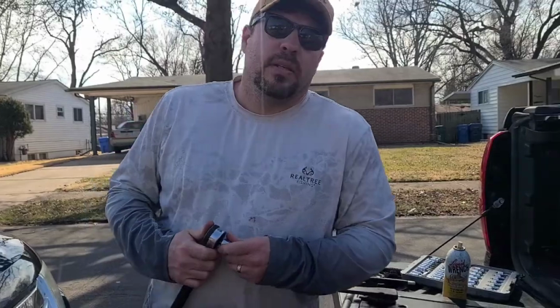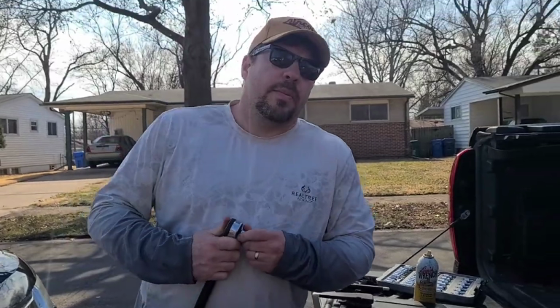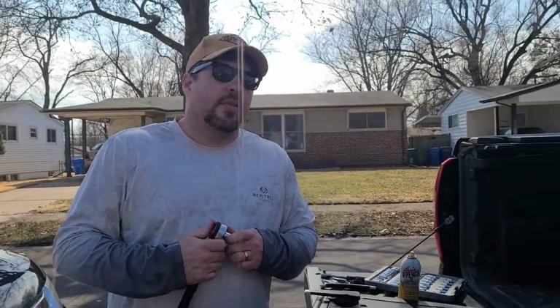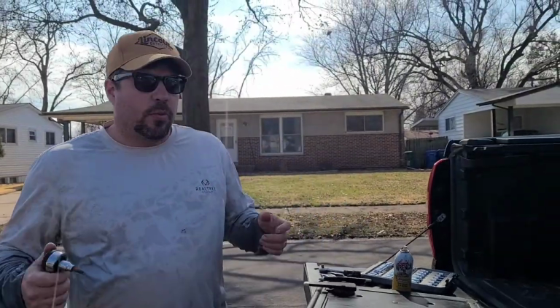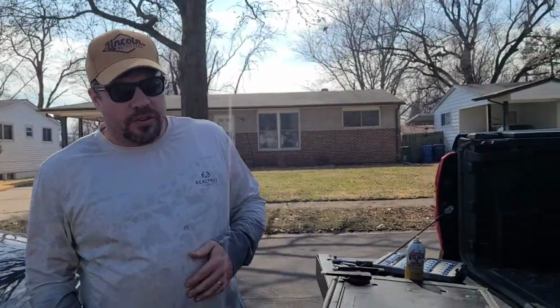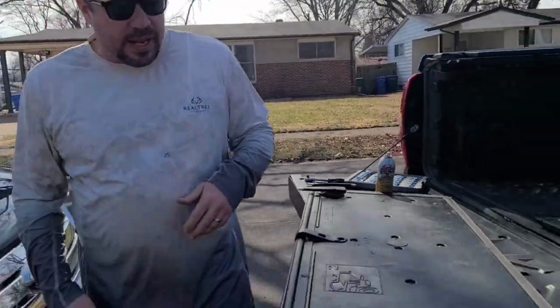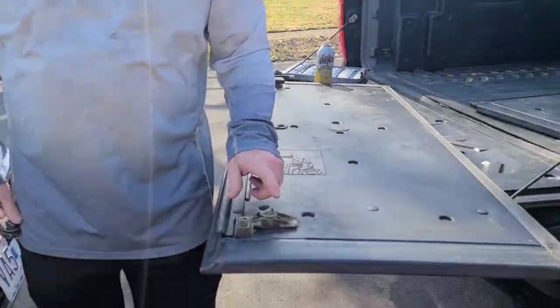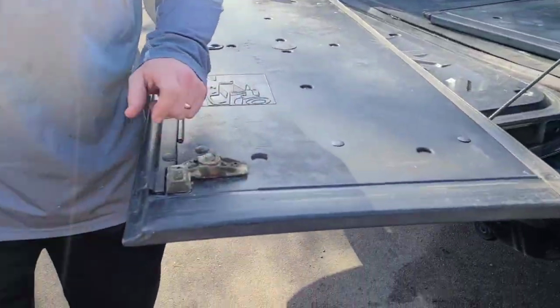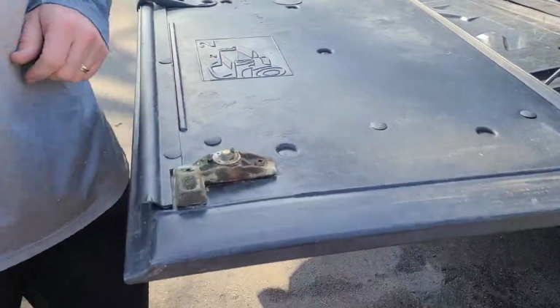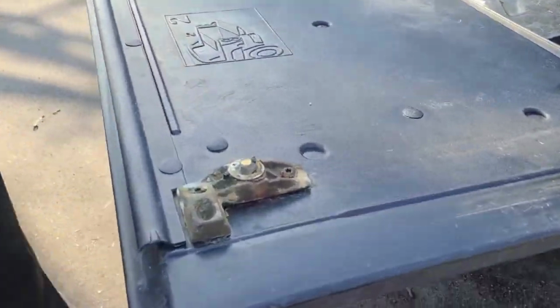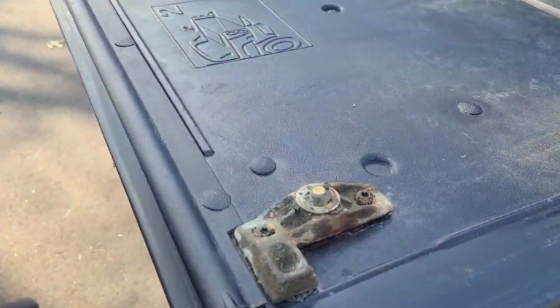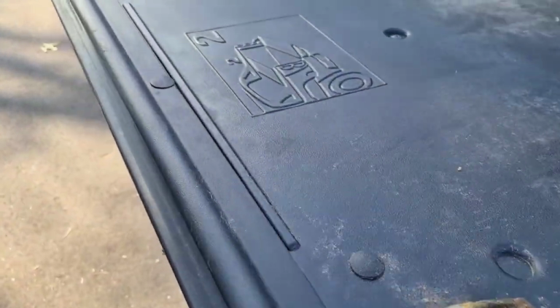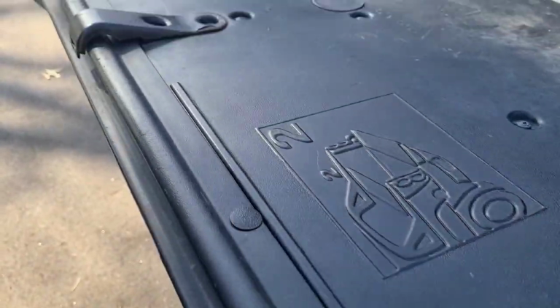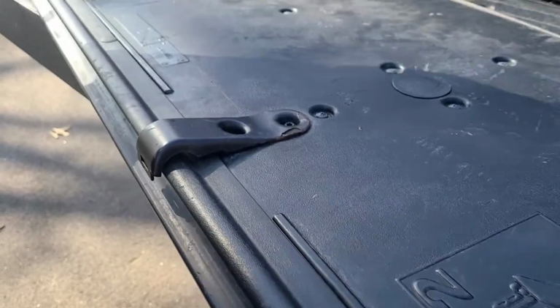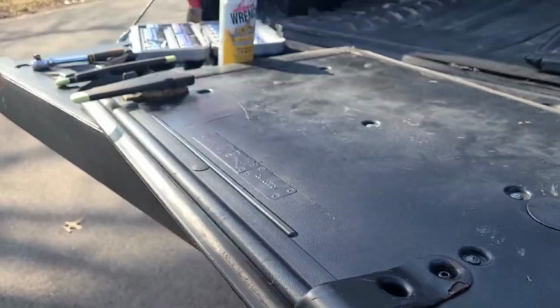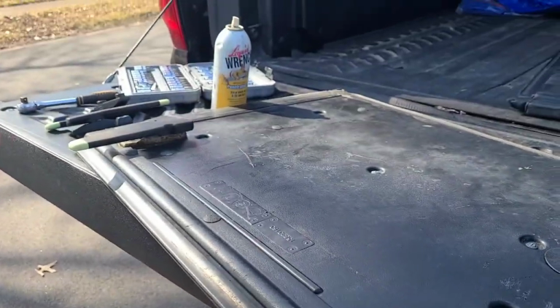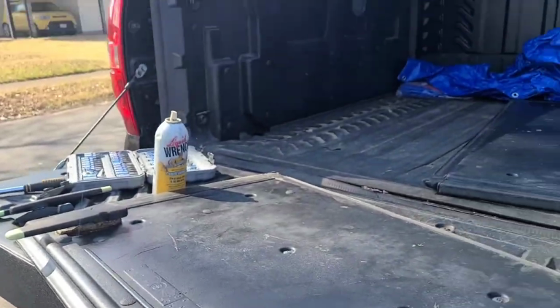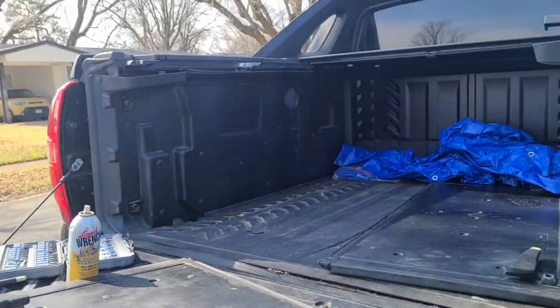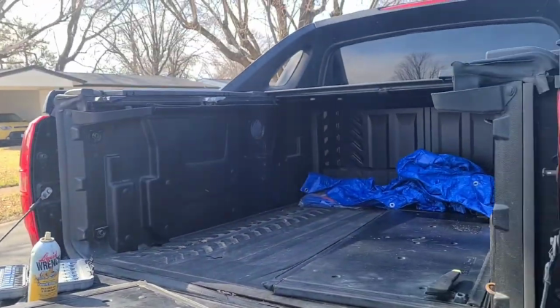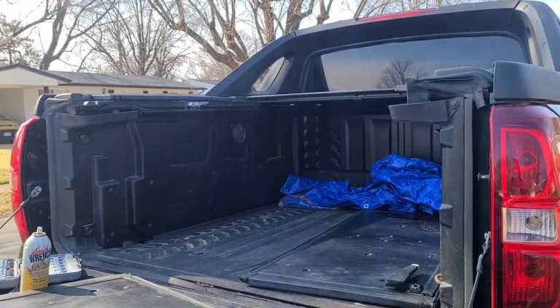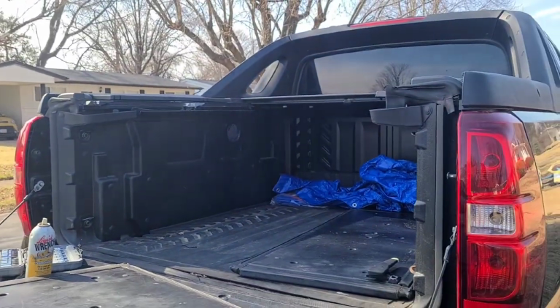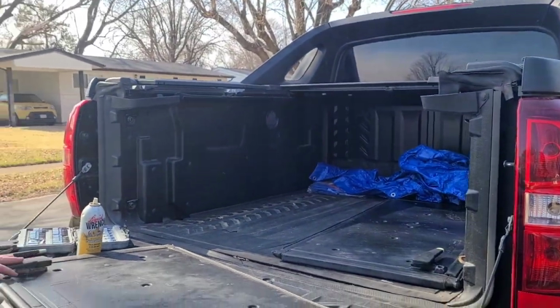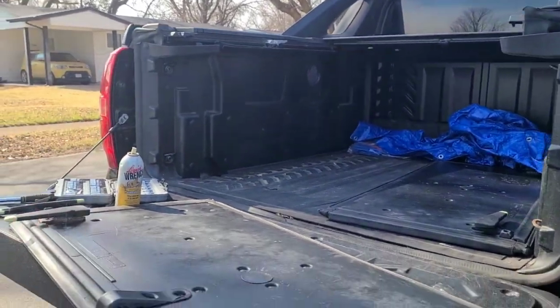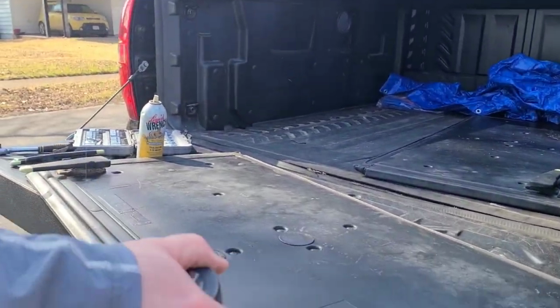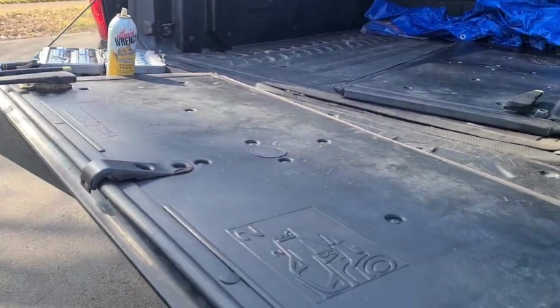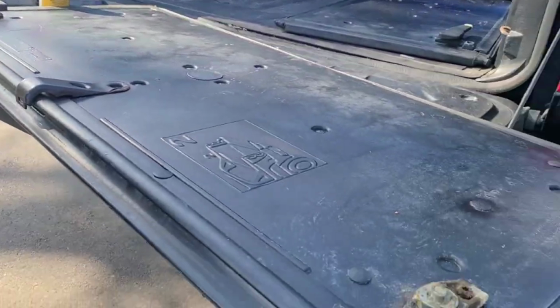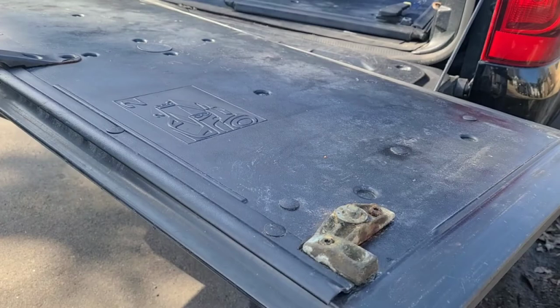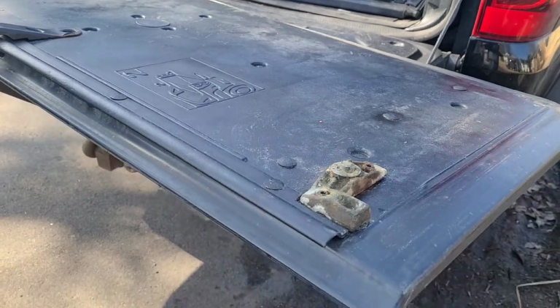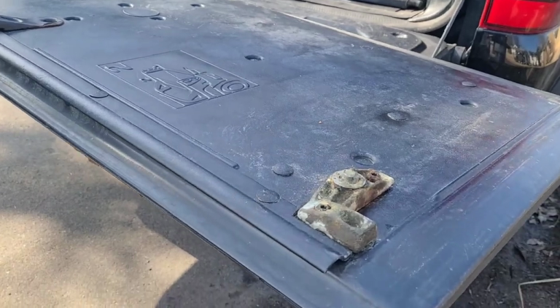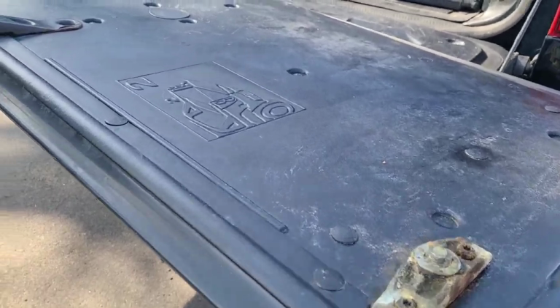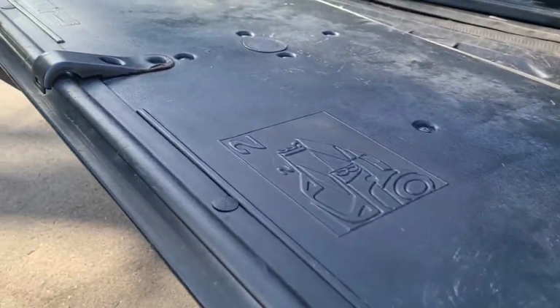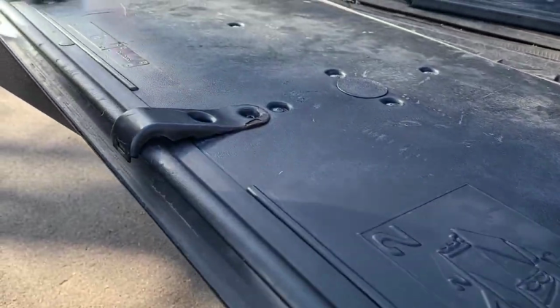Hey everybody, it's me your boy RJ and today we're going to replace the latches on your Avalanche or Escalade tonneau covers.